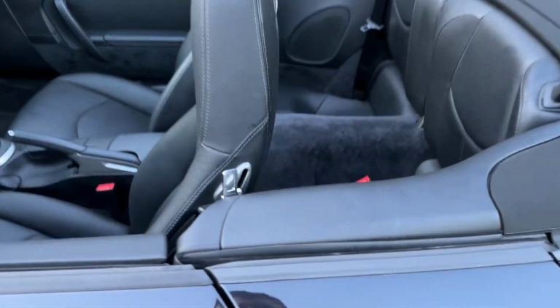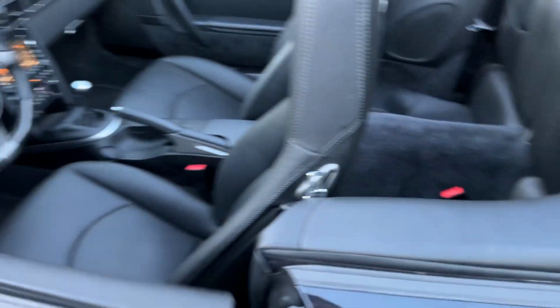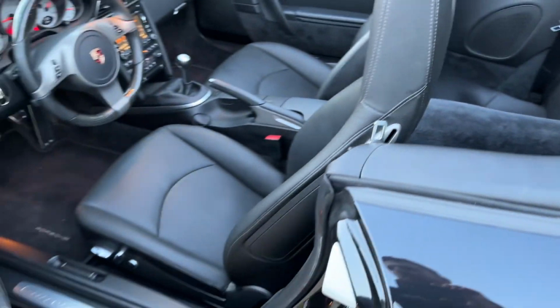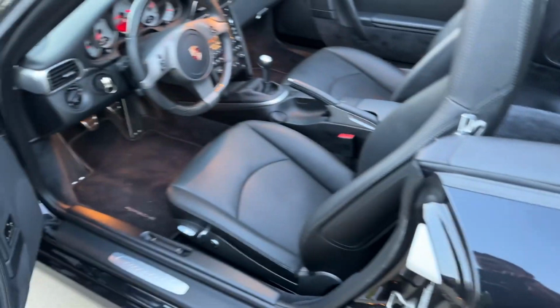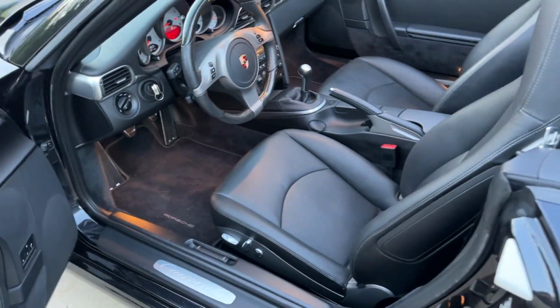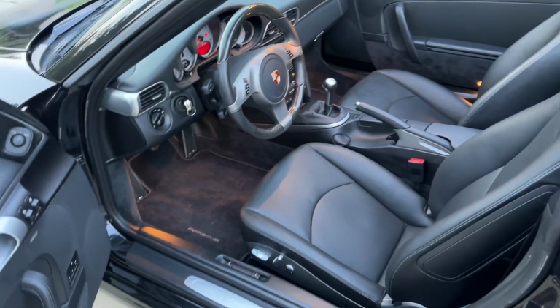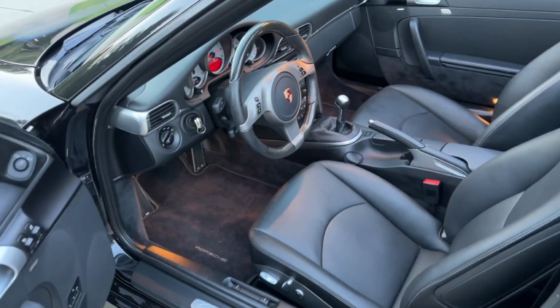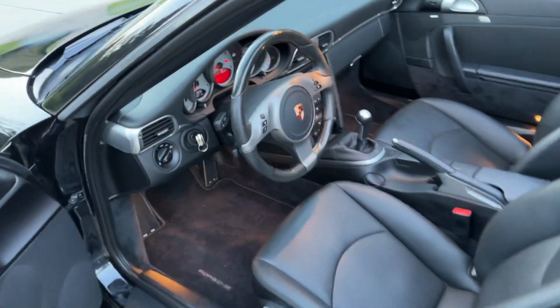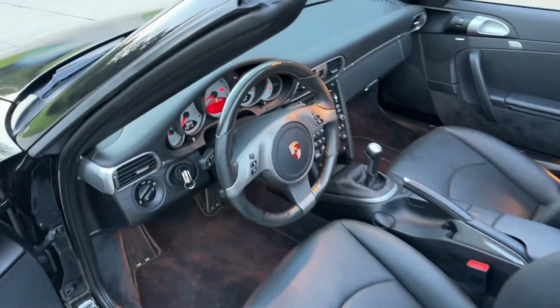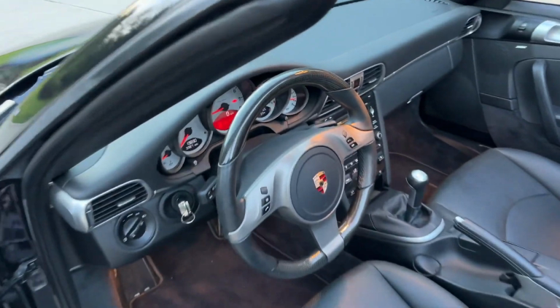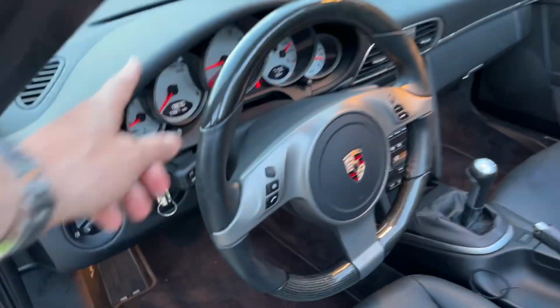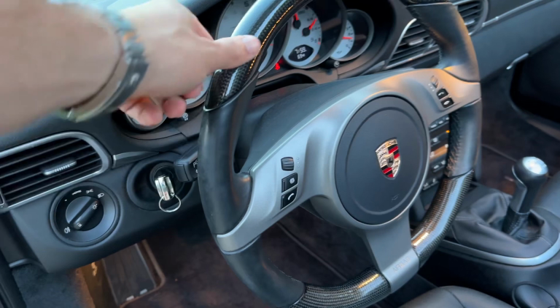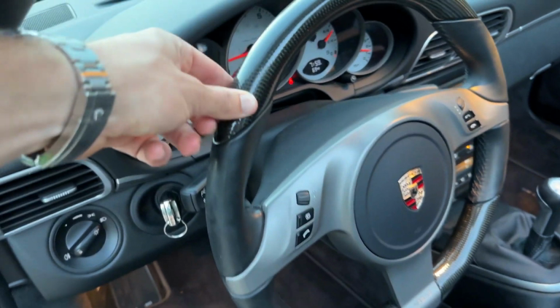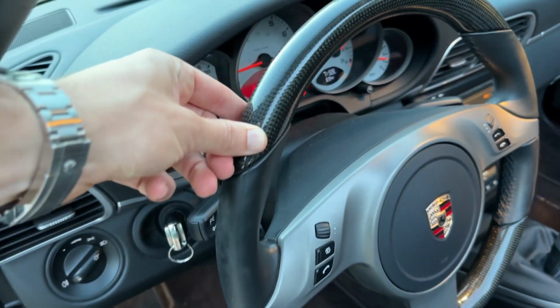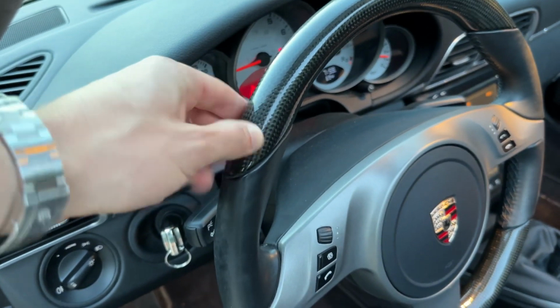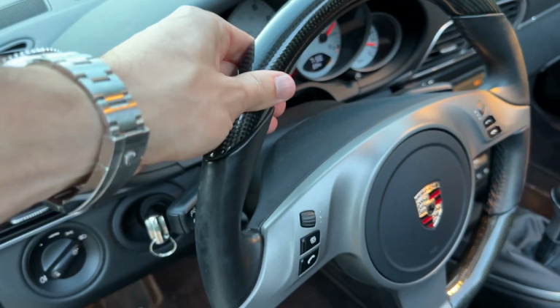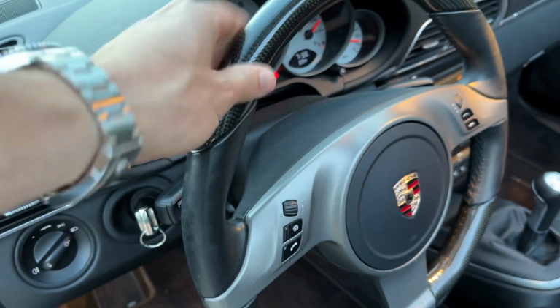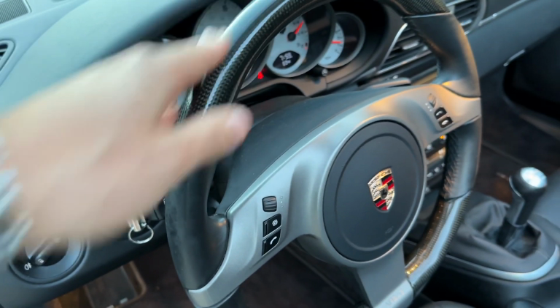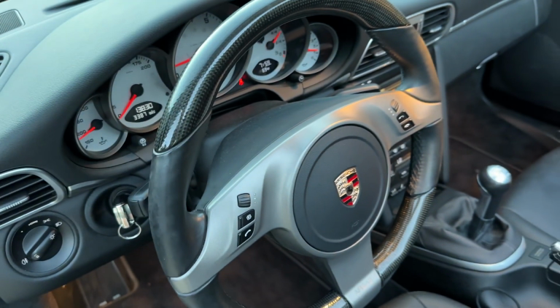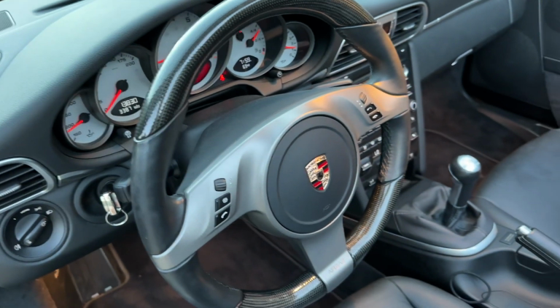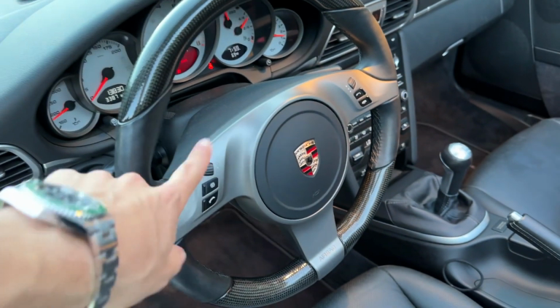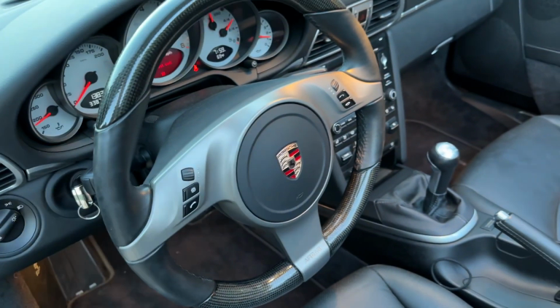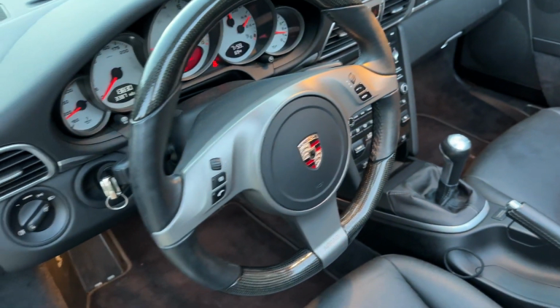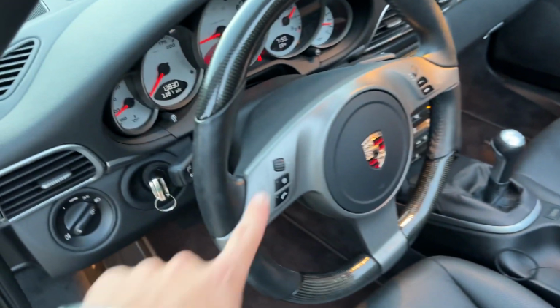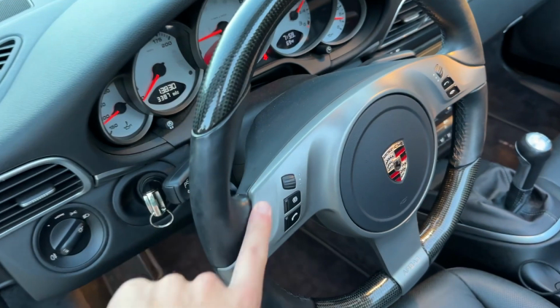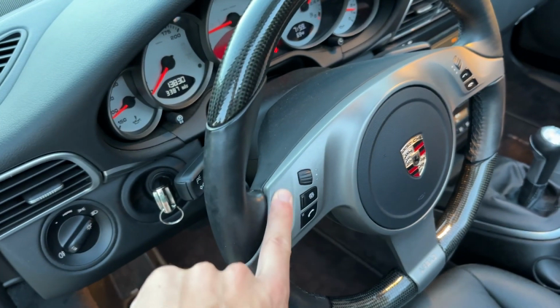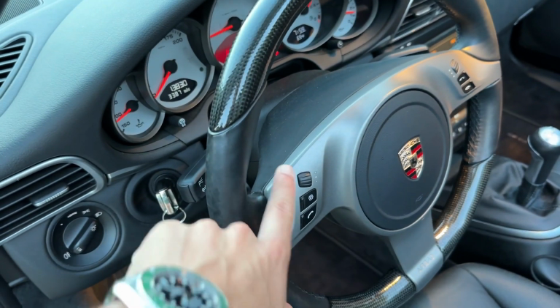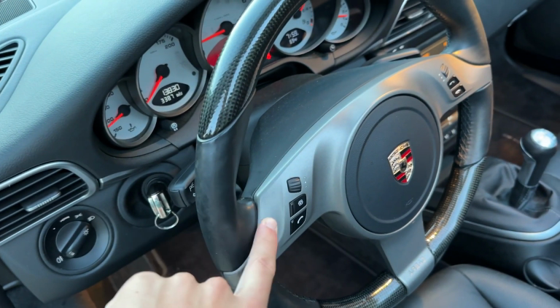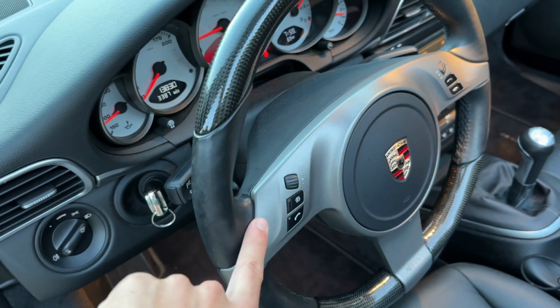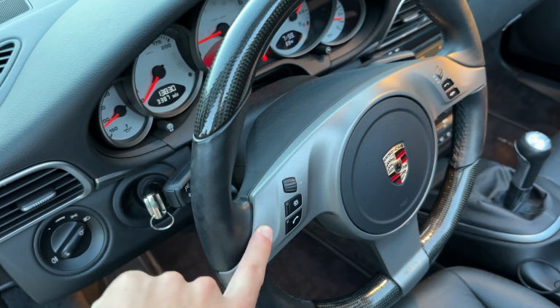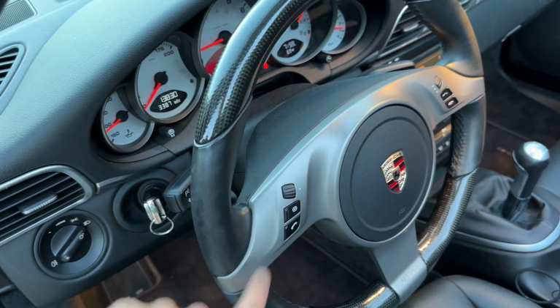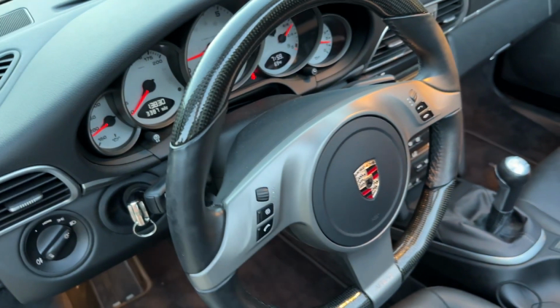Looking at the interior, some cool options on this car. We've got the carbon fiber steering wheel — this is original and it's on the window sticker. The multifunction steering wheel is in great condition; none of the rubberized plastic is flaking or chipping at all.